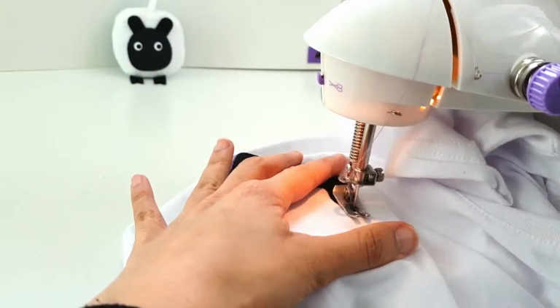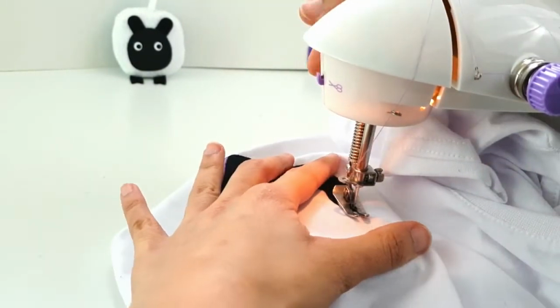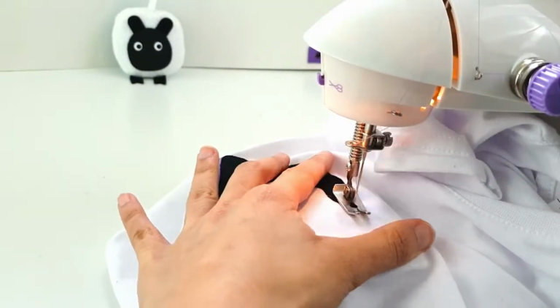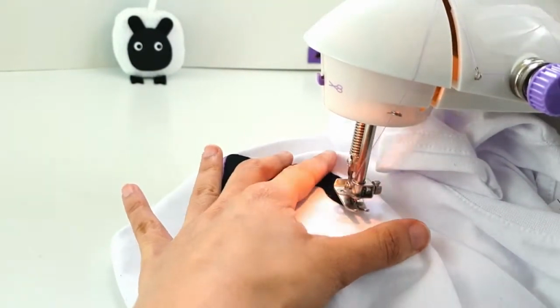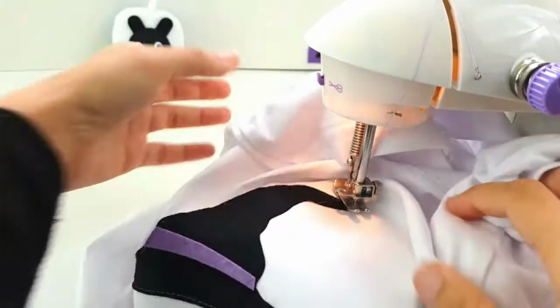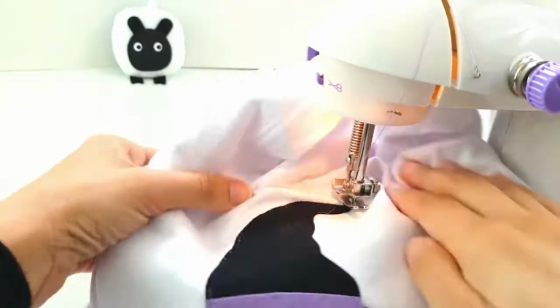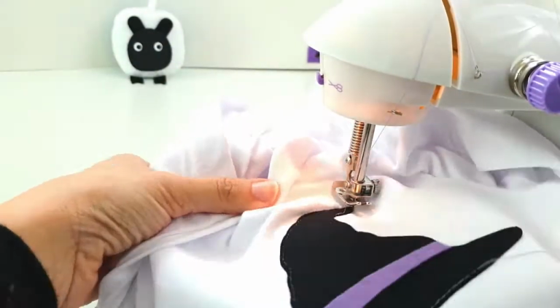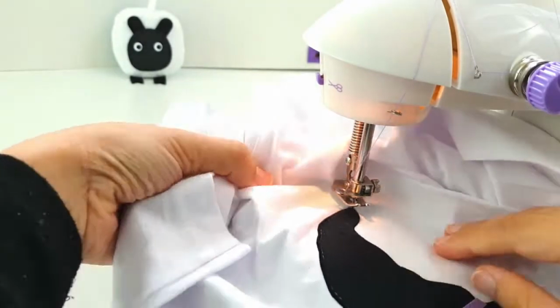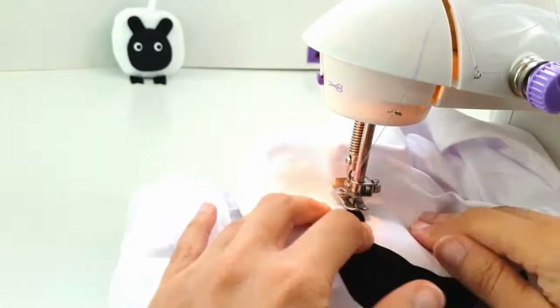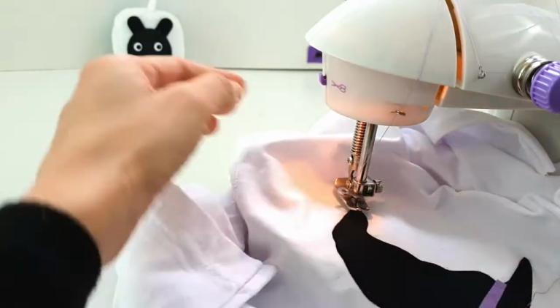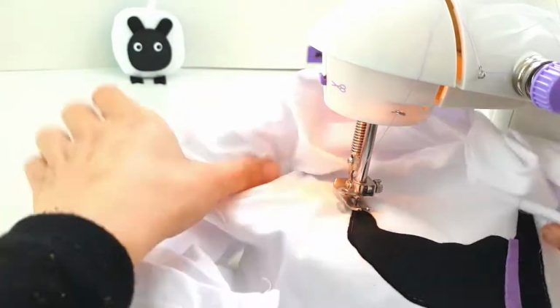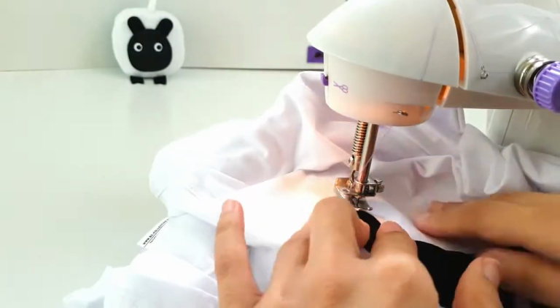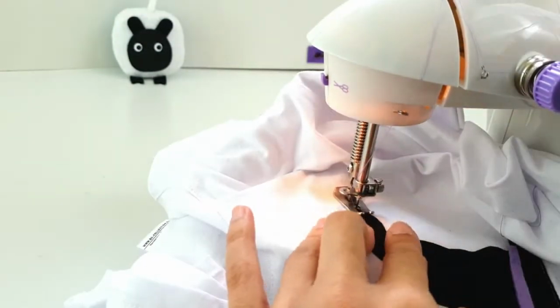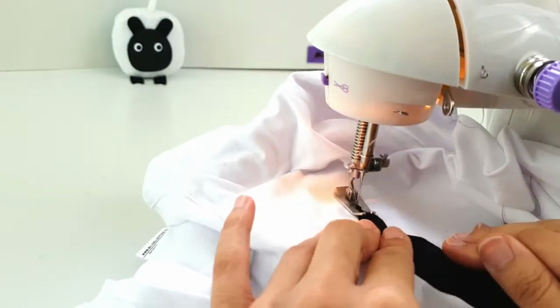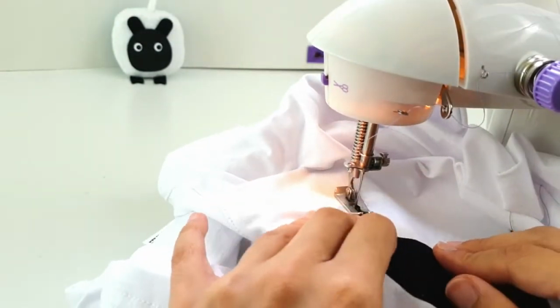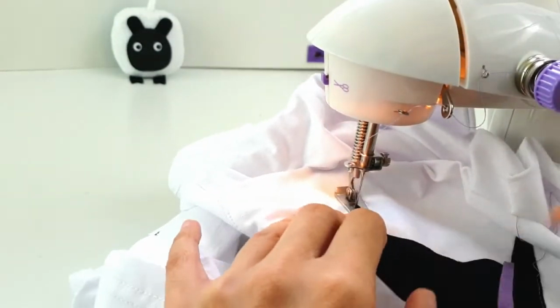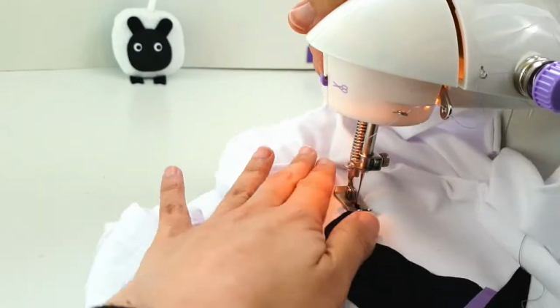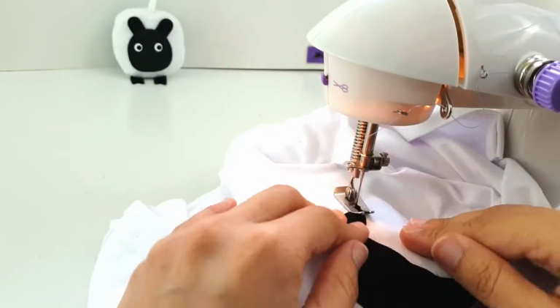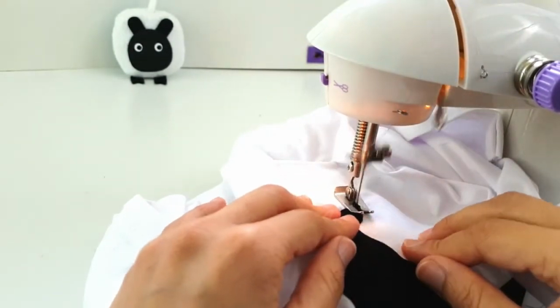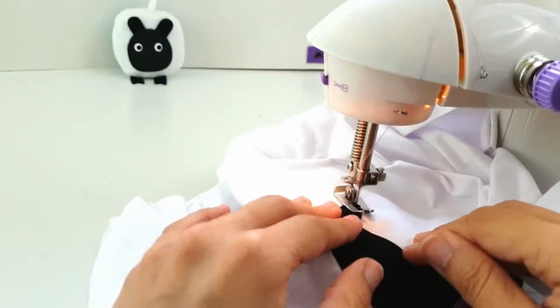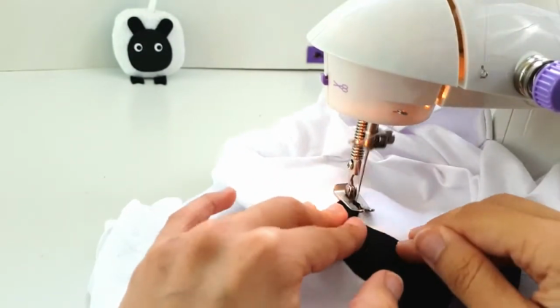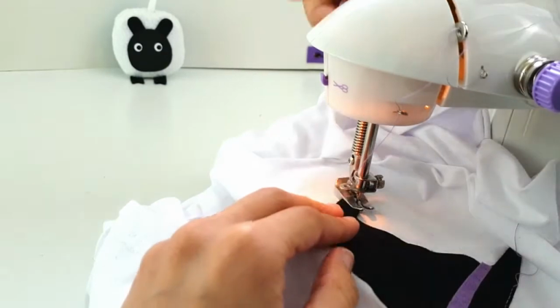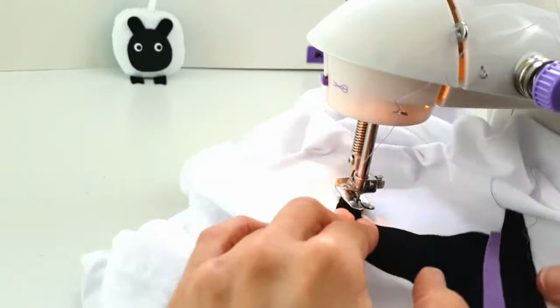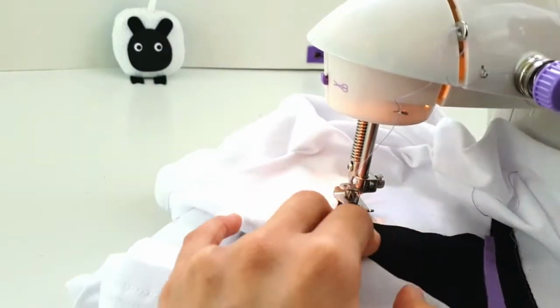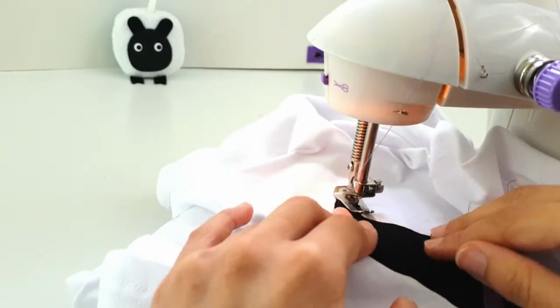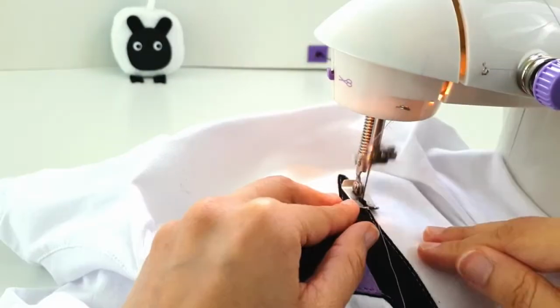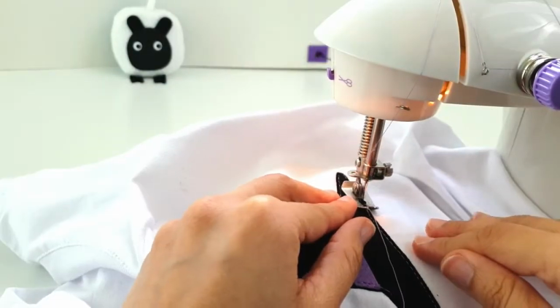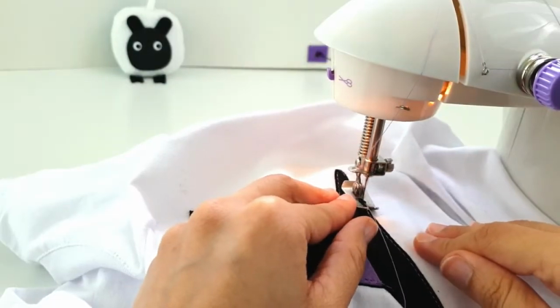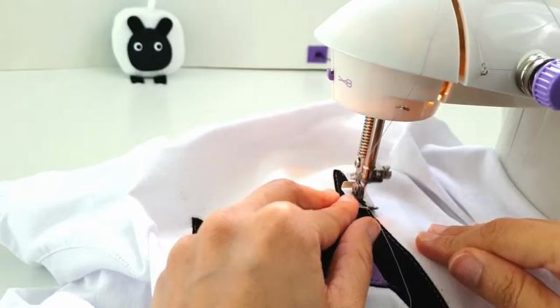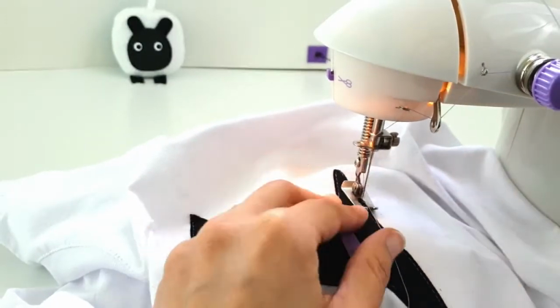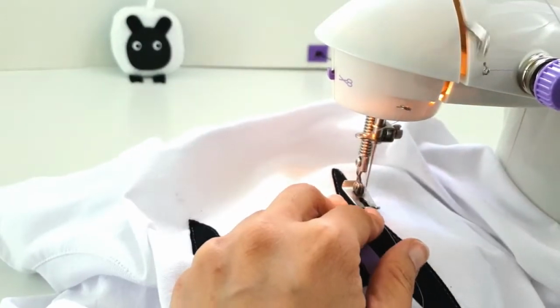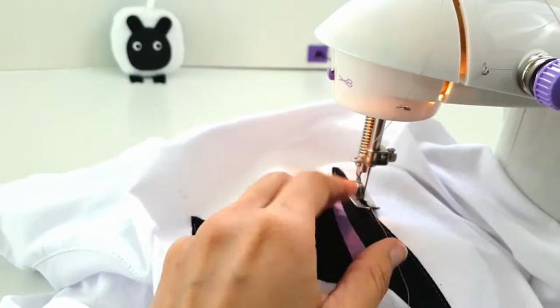At tight corners like these, just stop sewing, keep the needle lowered inside your project, lift the presser foot, and swivel the project around to exactly where you want it.